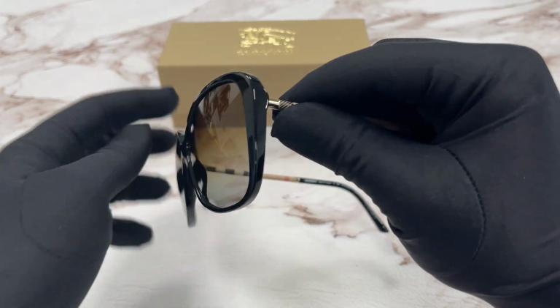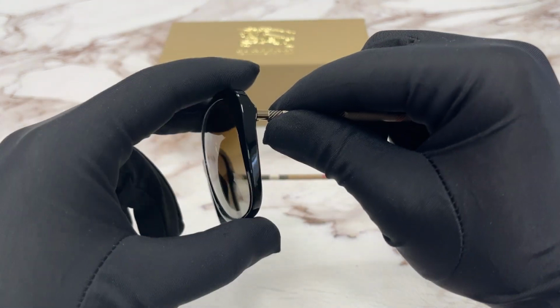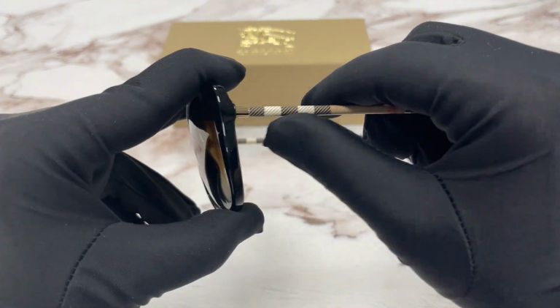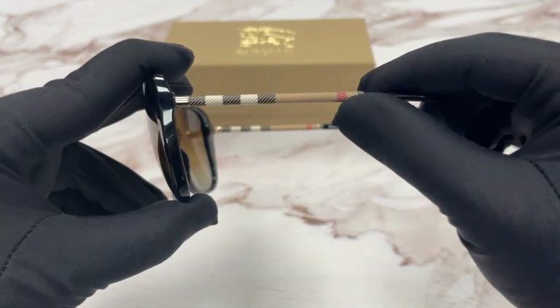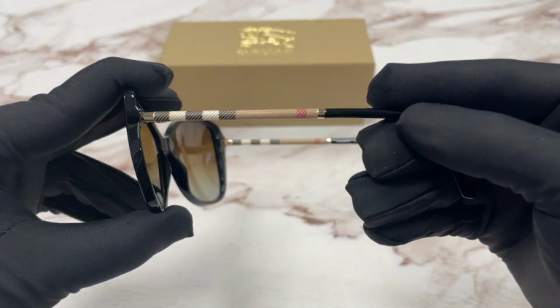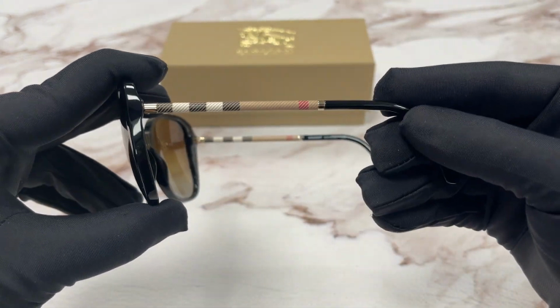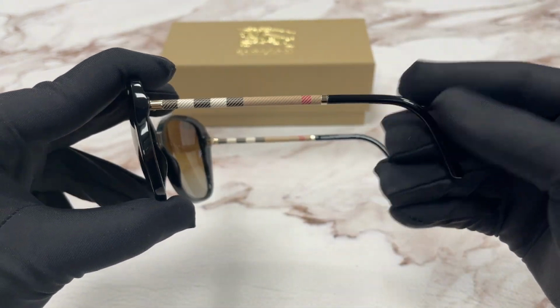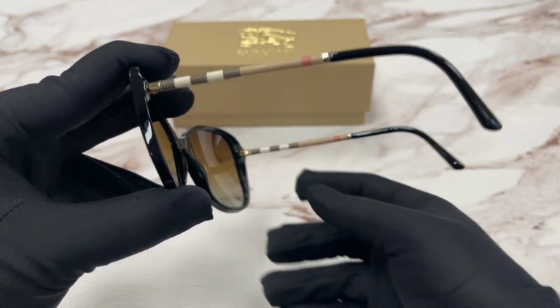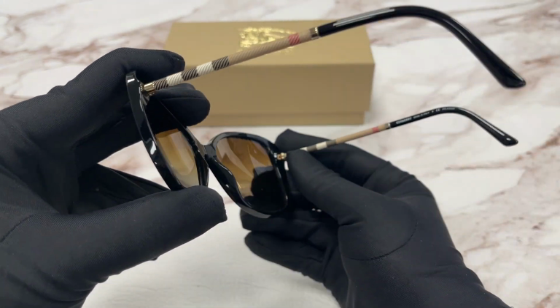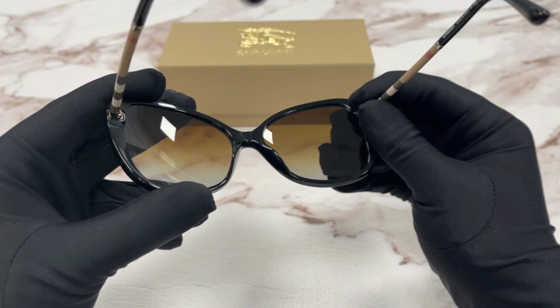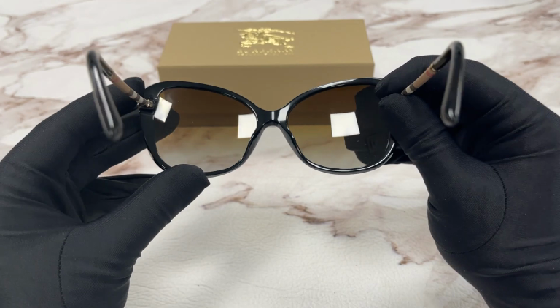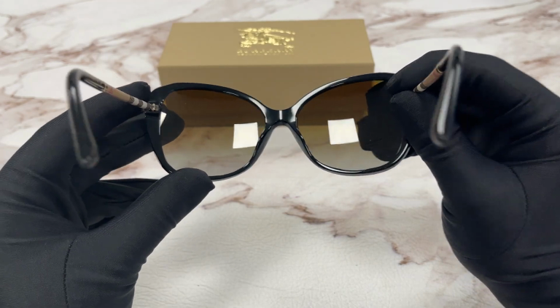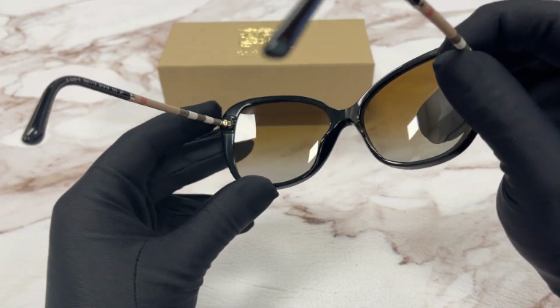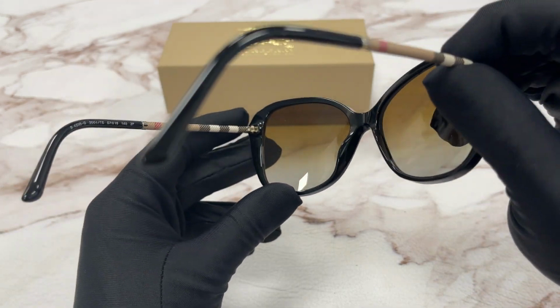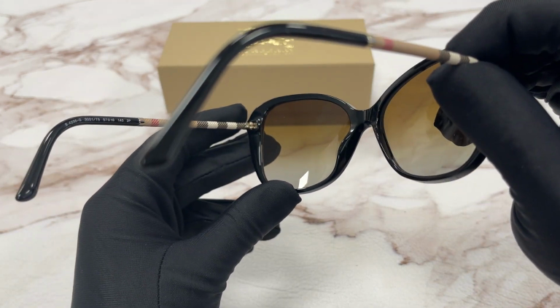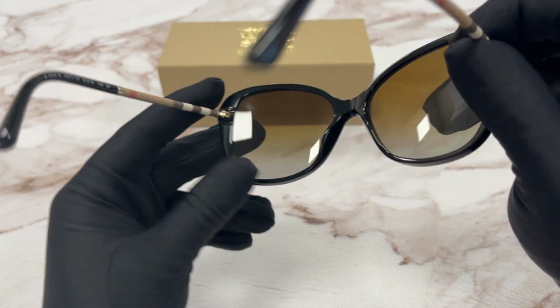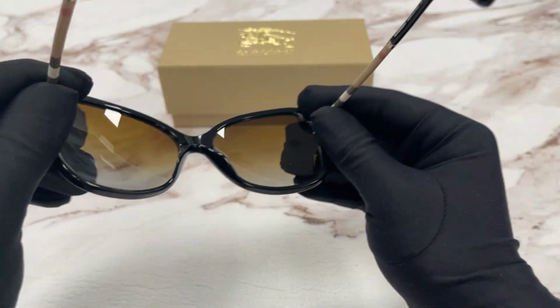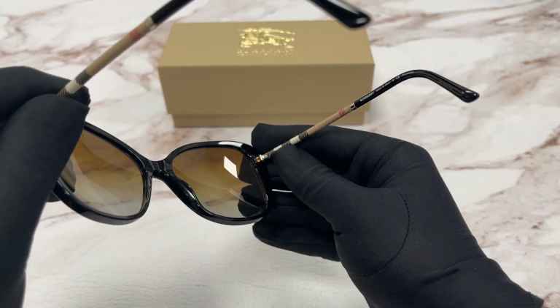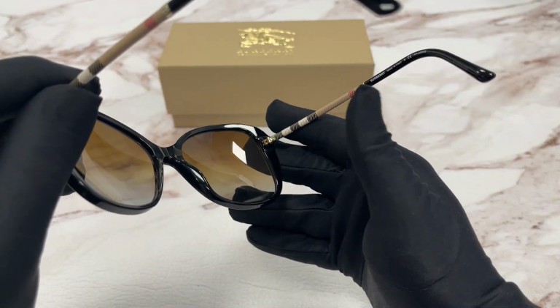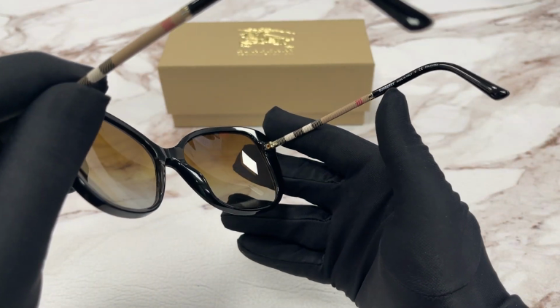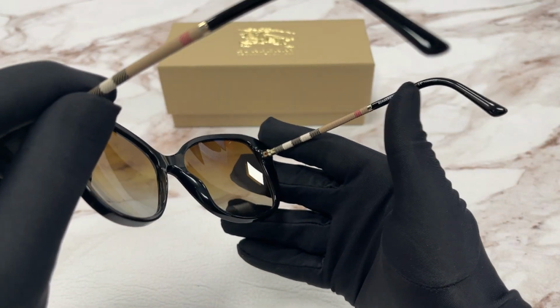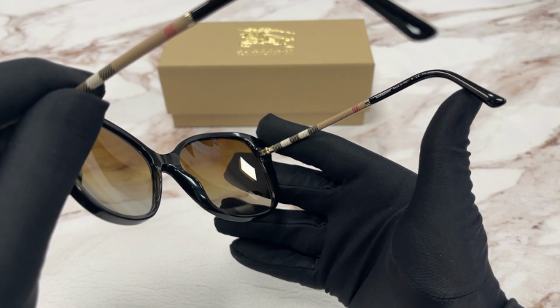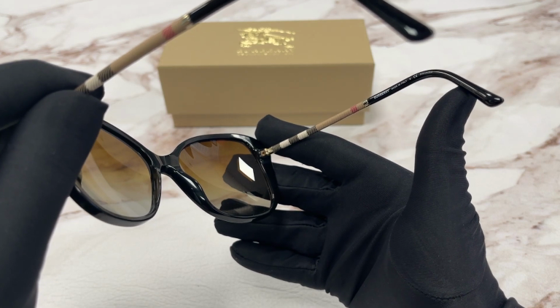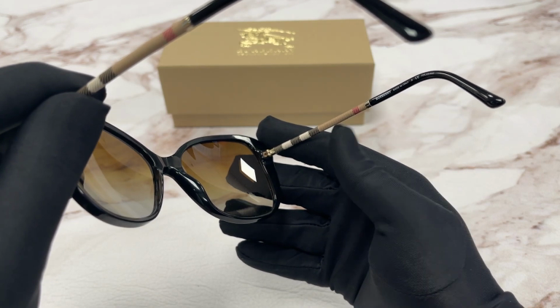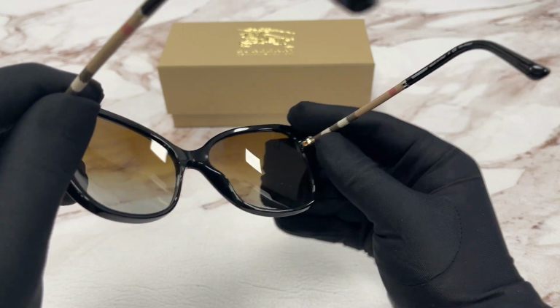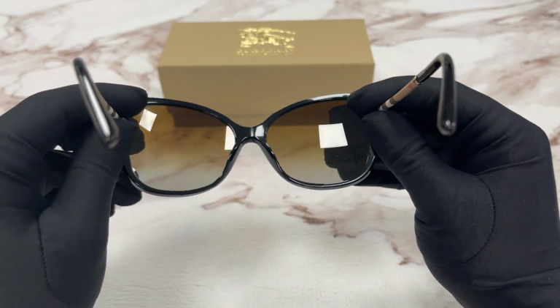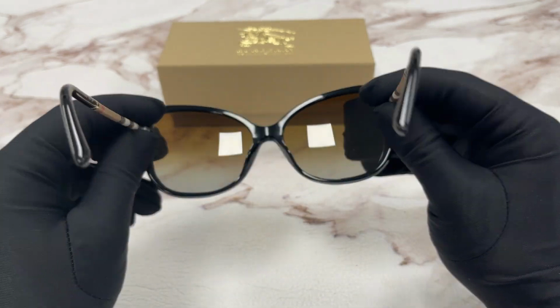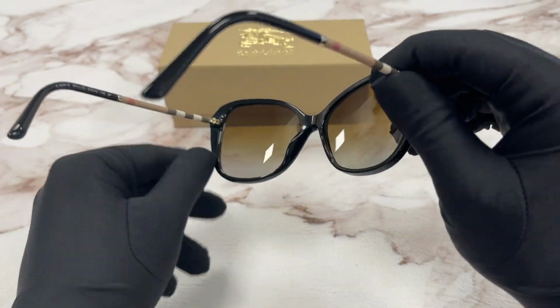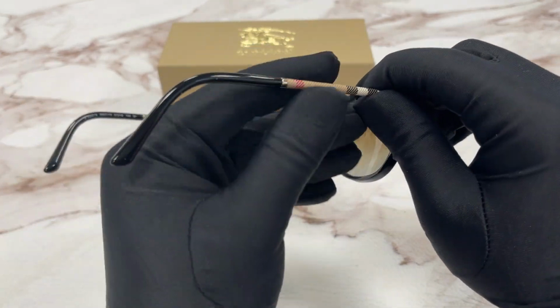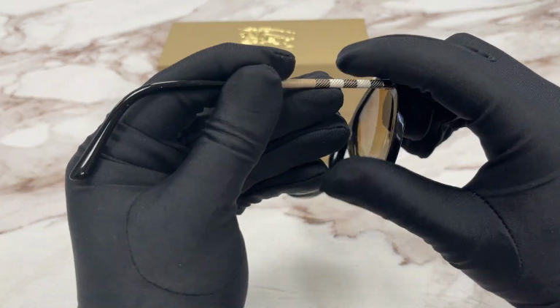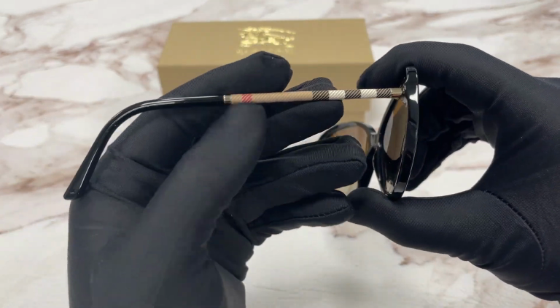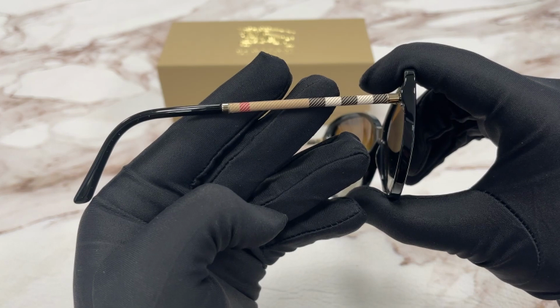On the temples here we have the Burberry detailing colors. This is the inside of the frame. This frame is made in Italy and this is the serial number. The other side of the temple is the same.